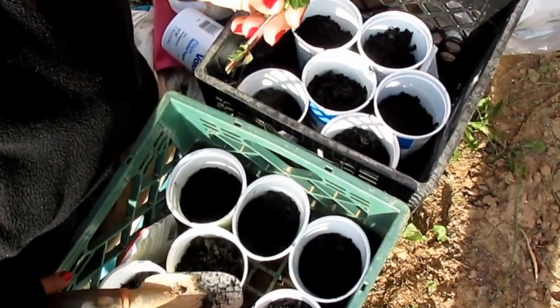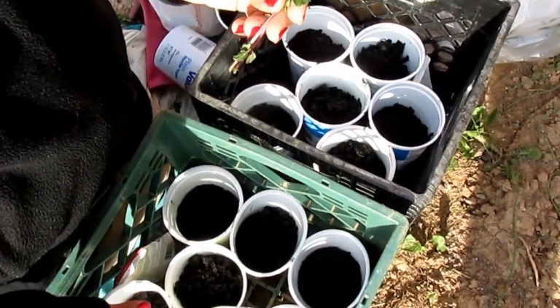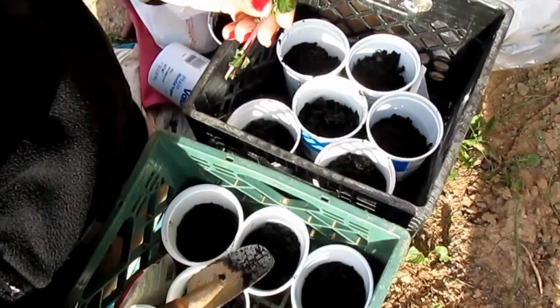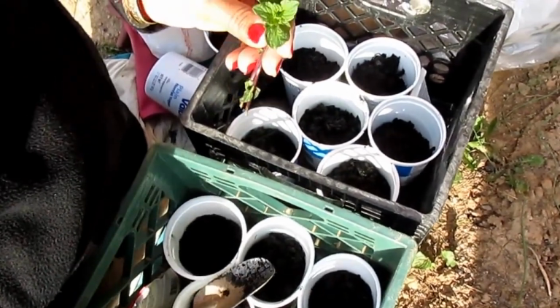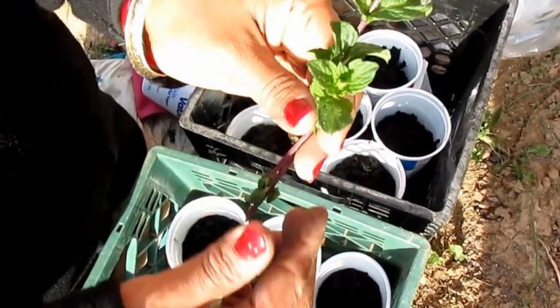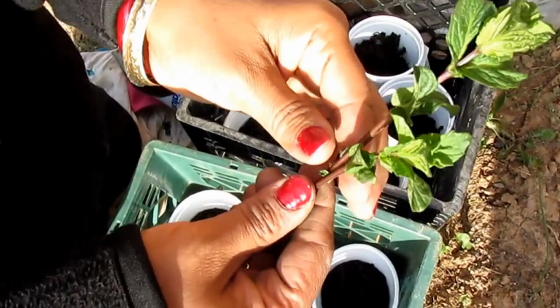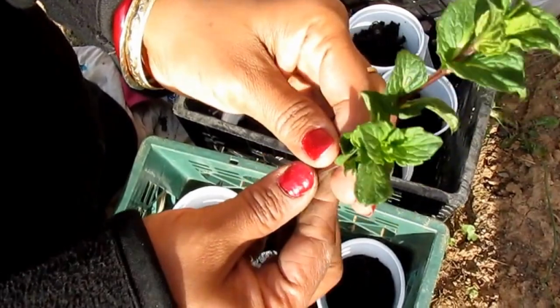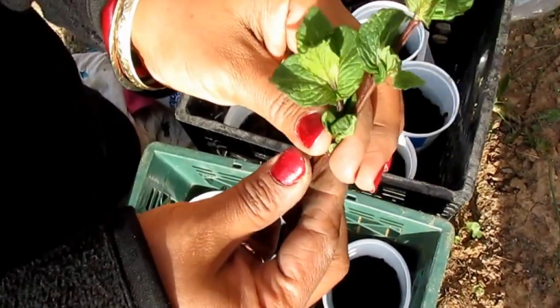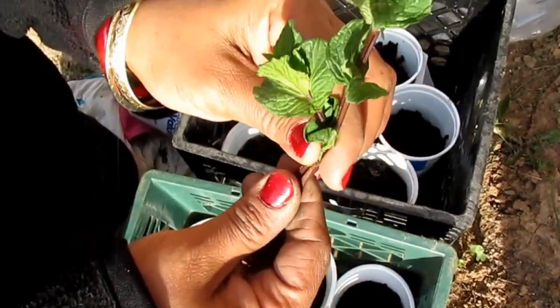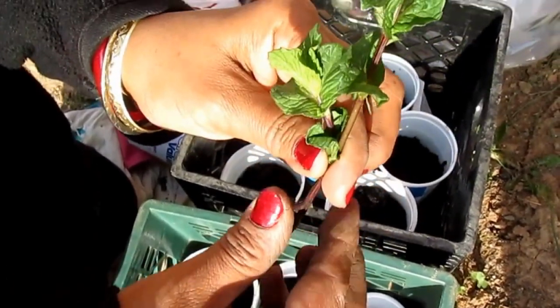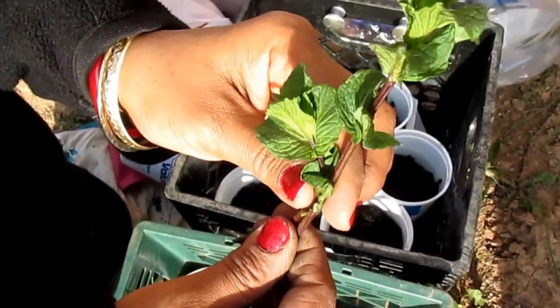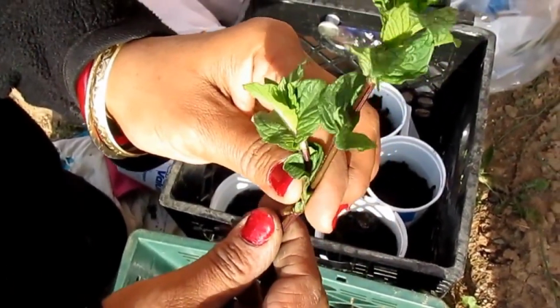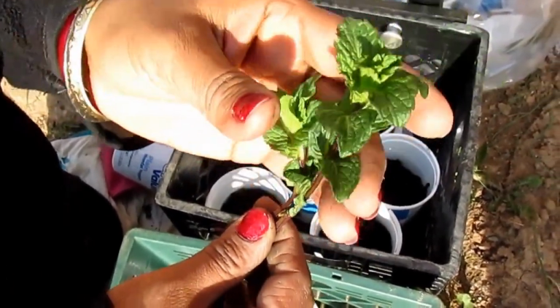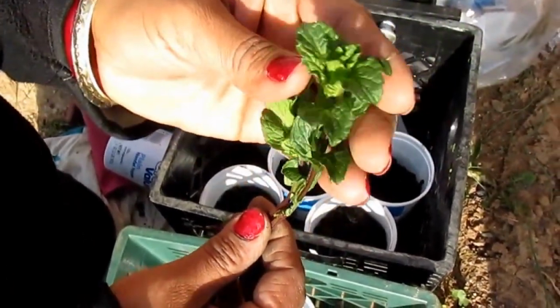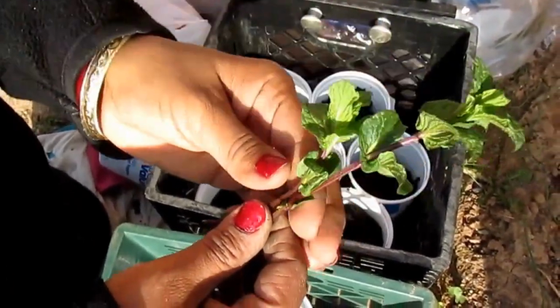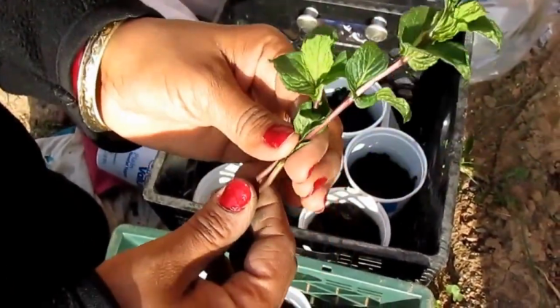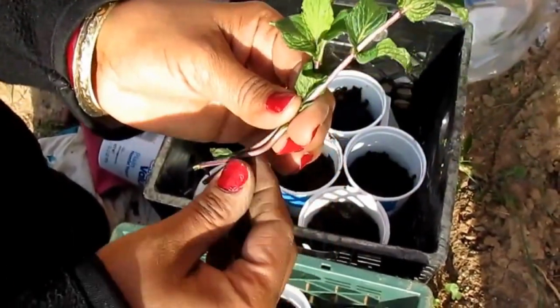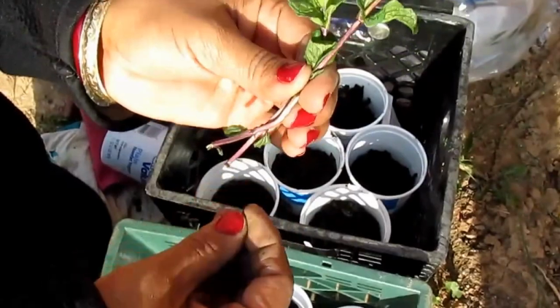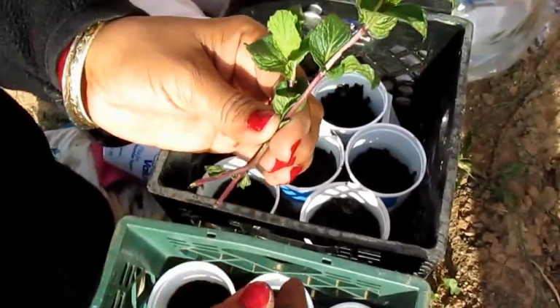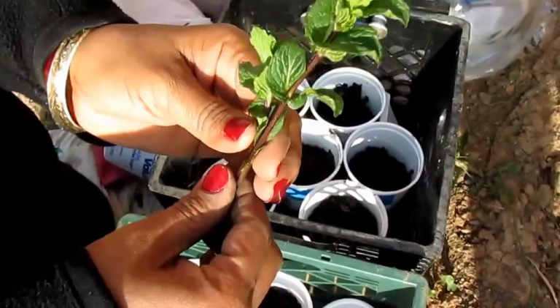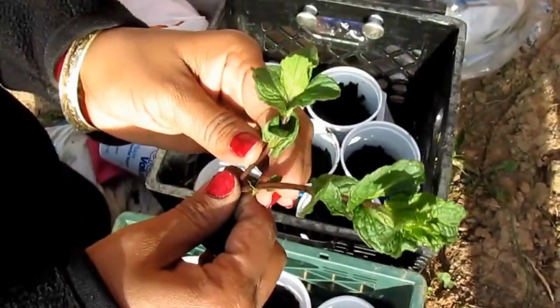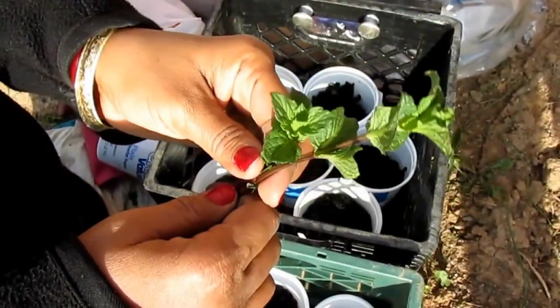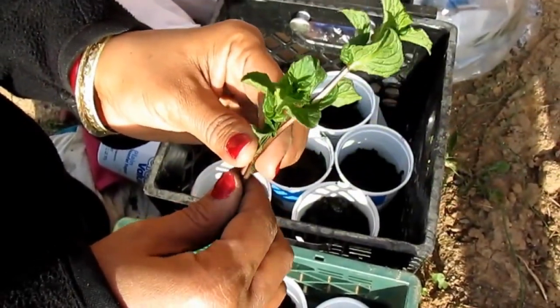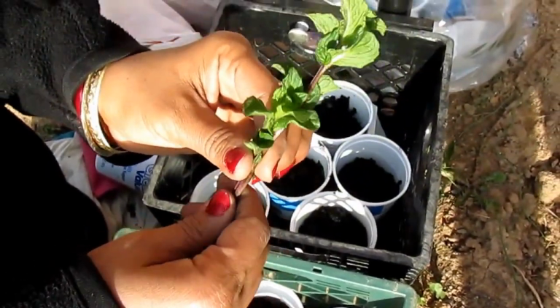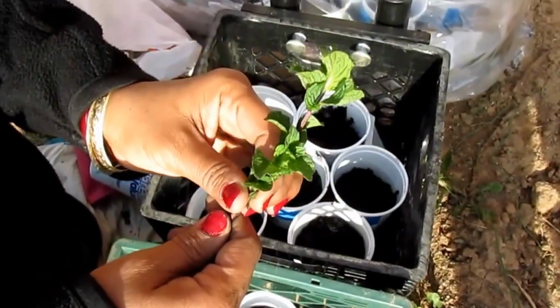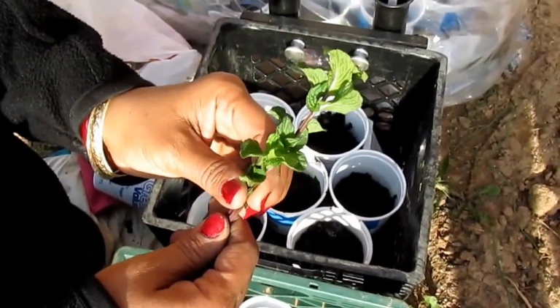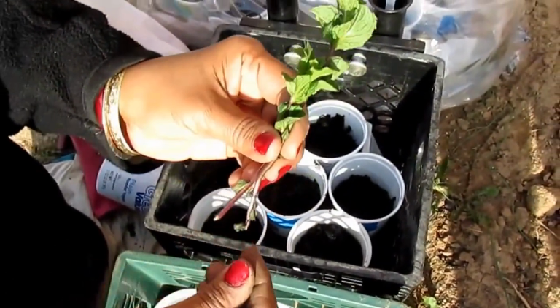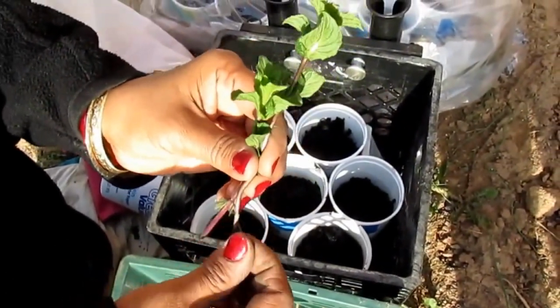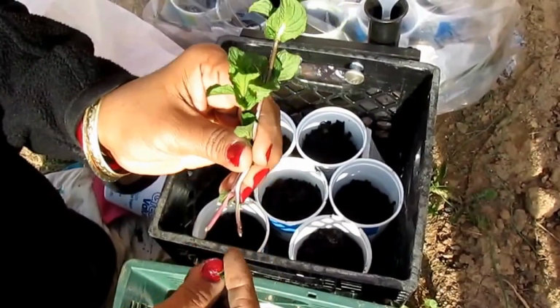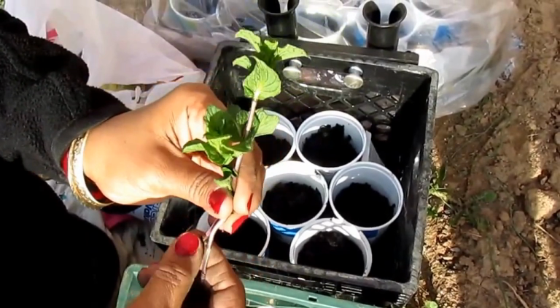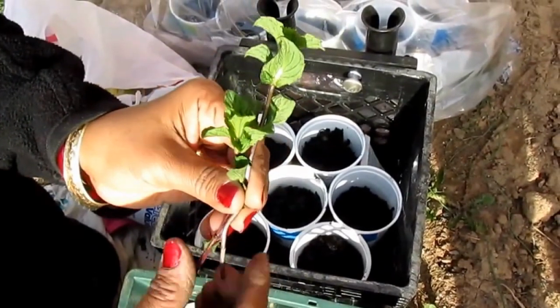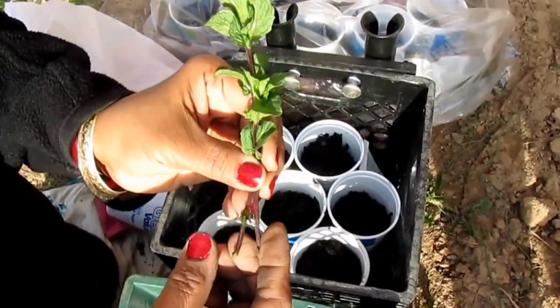Welcome to Home Garden Fashion. Today I'm going to show you how to grow mint plant. These are two mint plants I got. You can get mint plants from any of your neighbors or anywhere — you cannot grow them from seeds, you have to grow them from the plant.